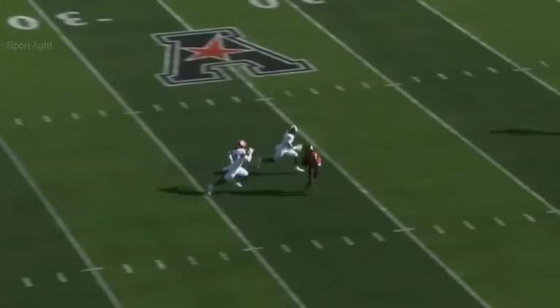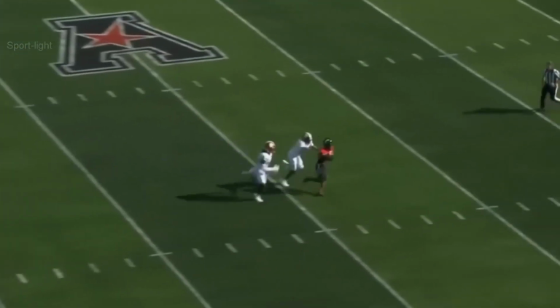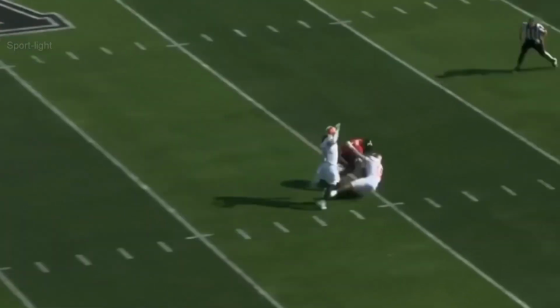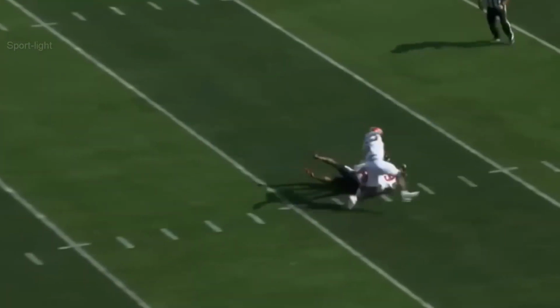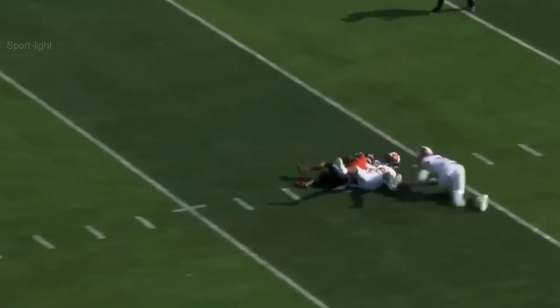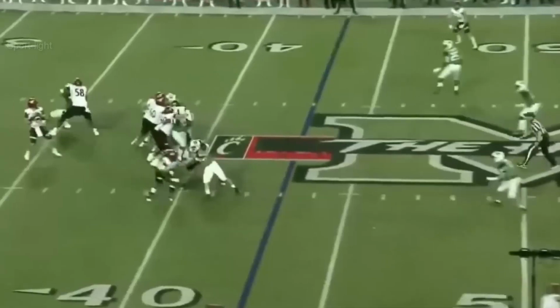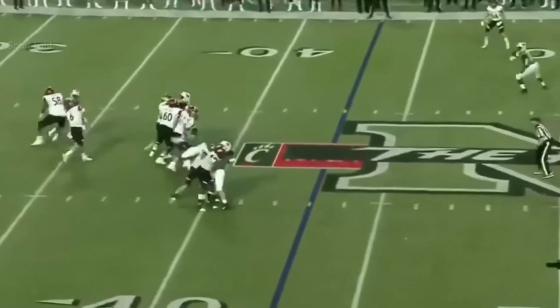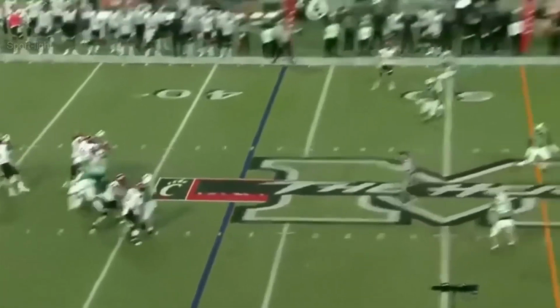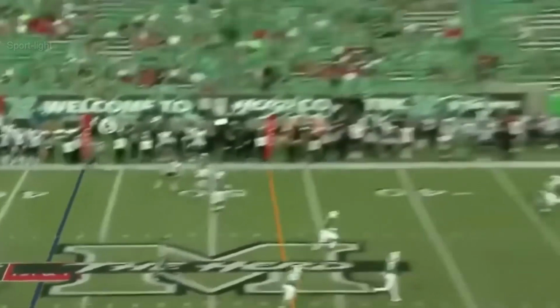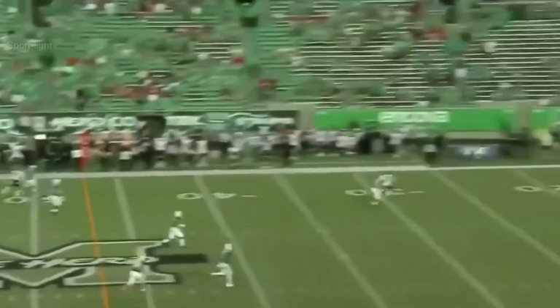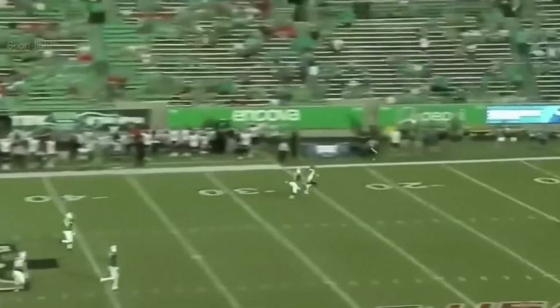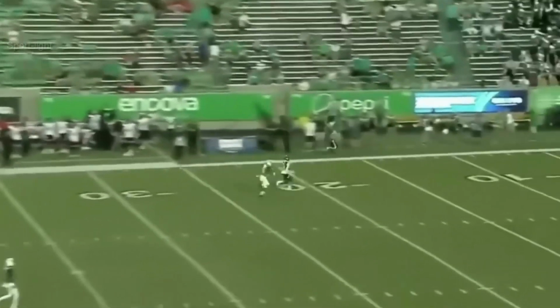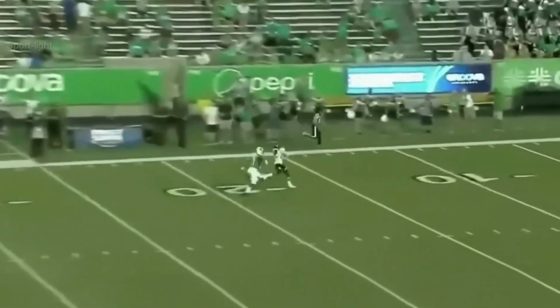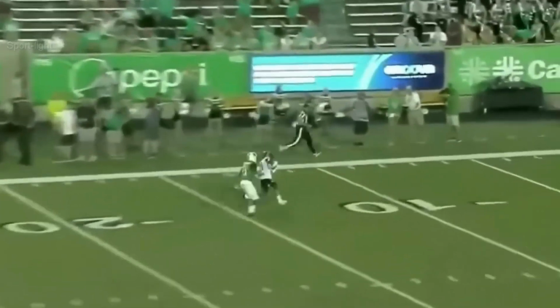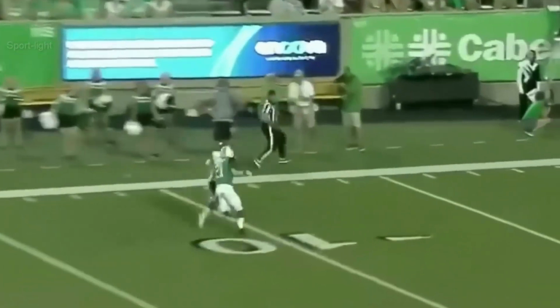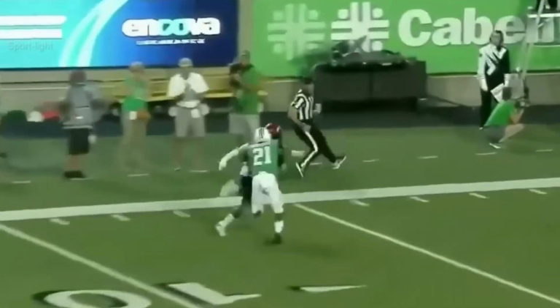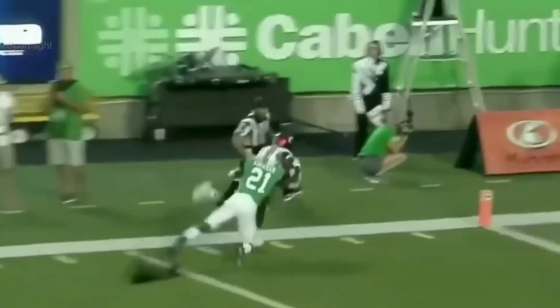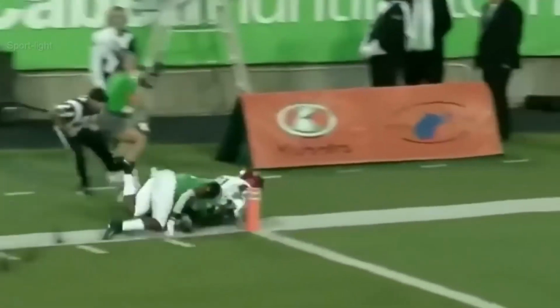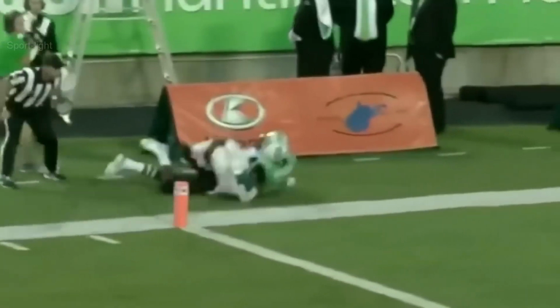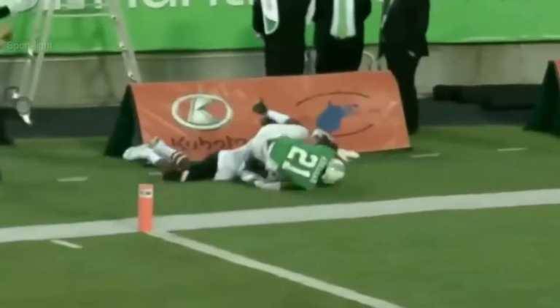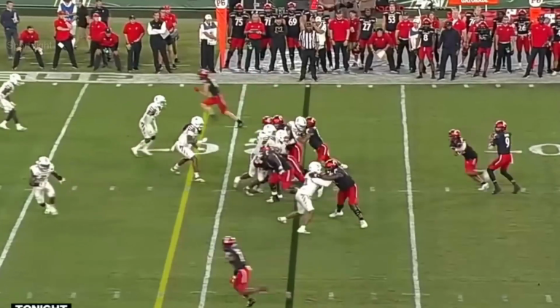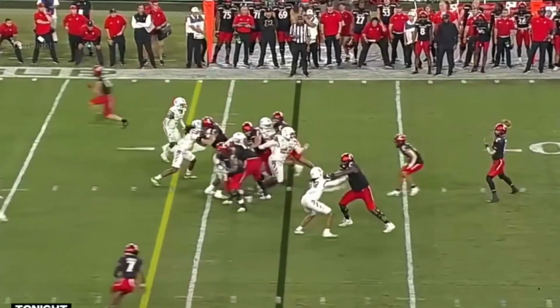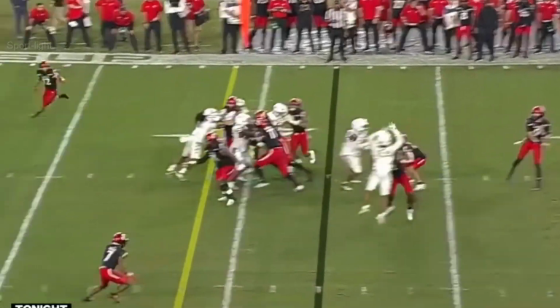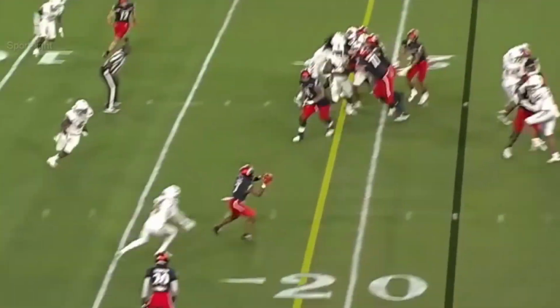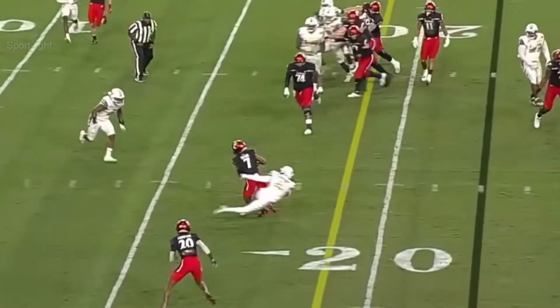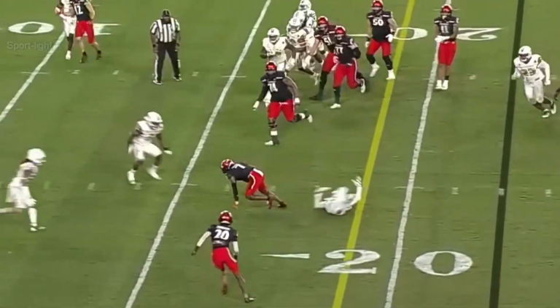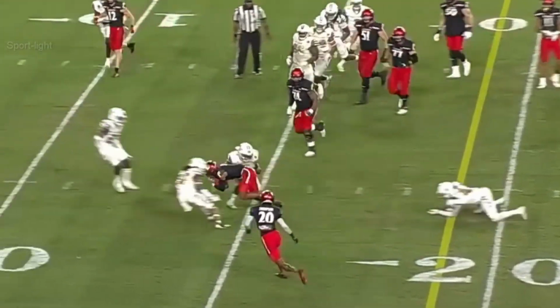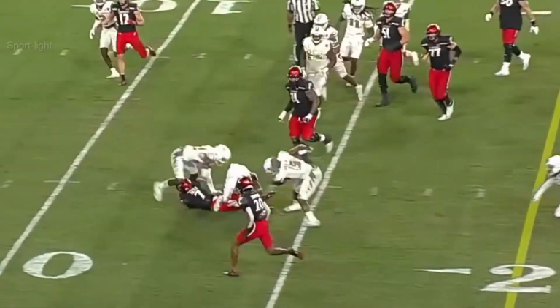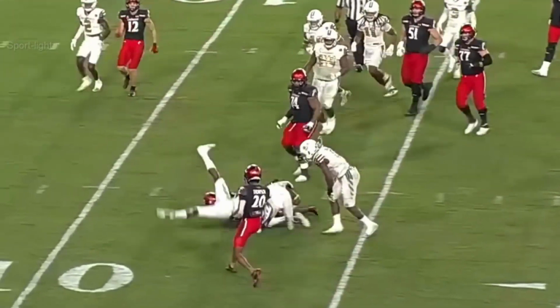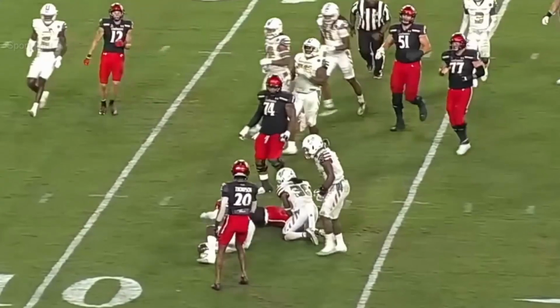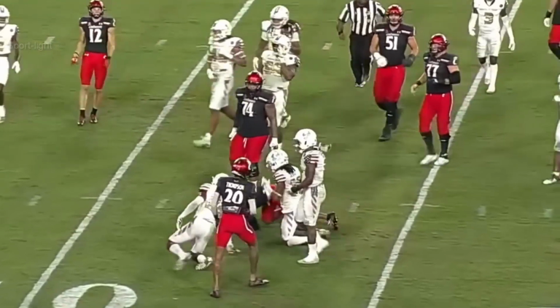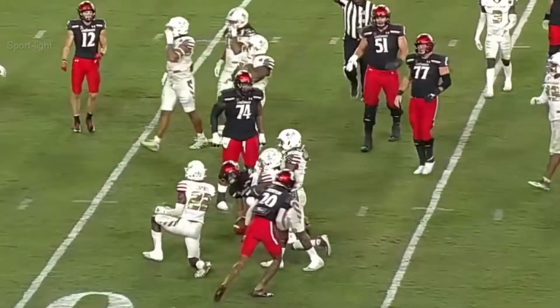He's got a man down the field — Tucker. Bryant taking a shot down the field. Bryant. Here he's been at Cincinnati. Once again, he has Tucker.